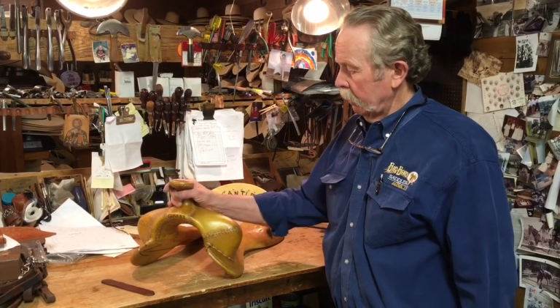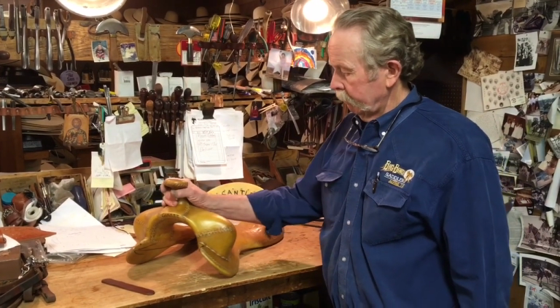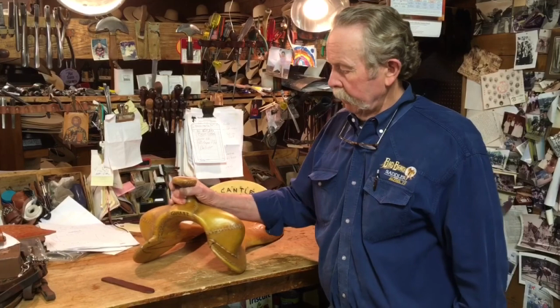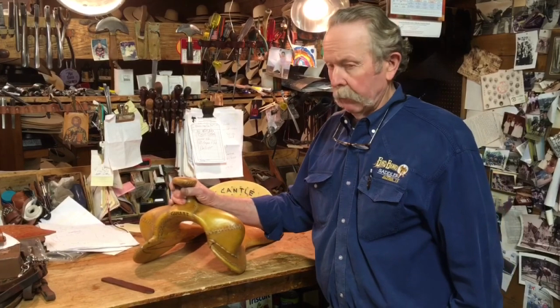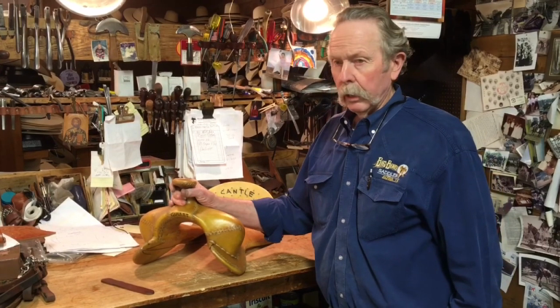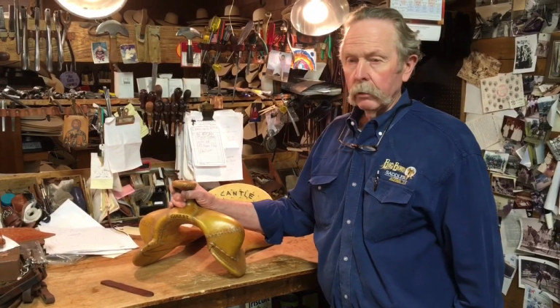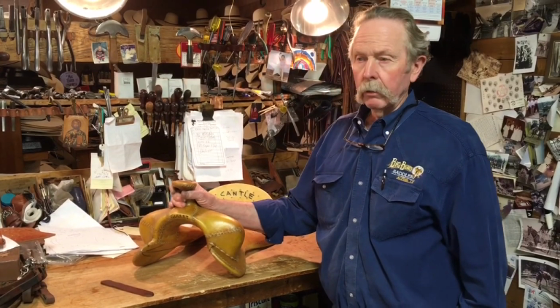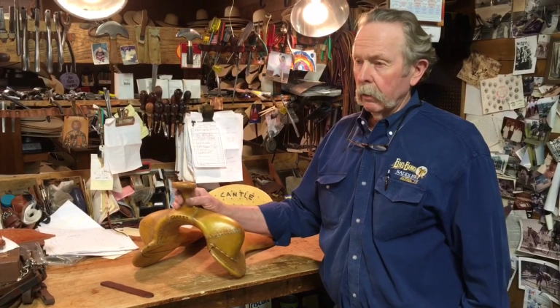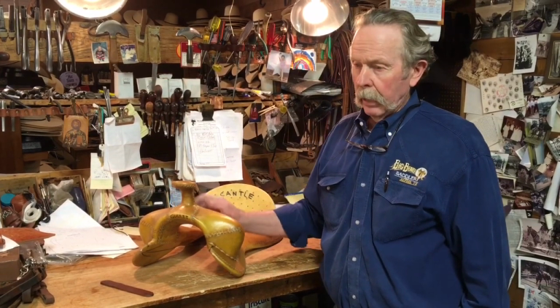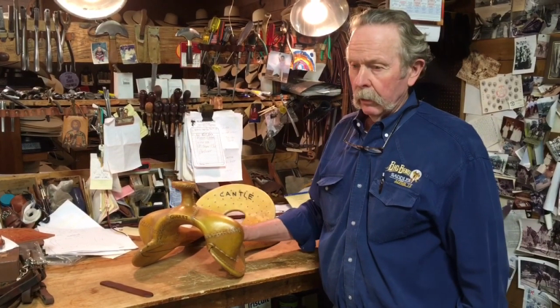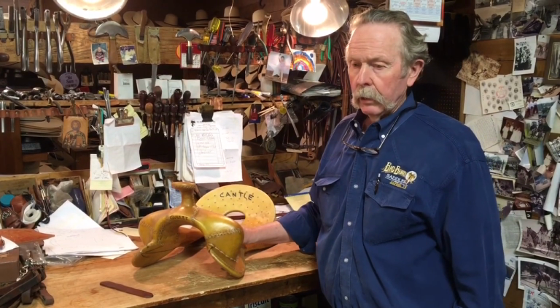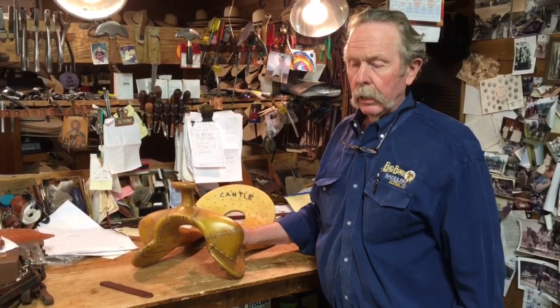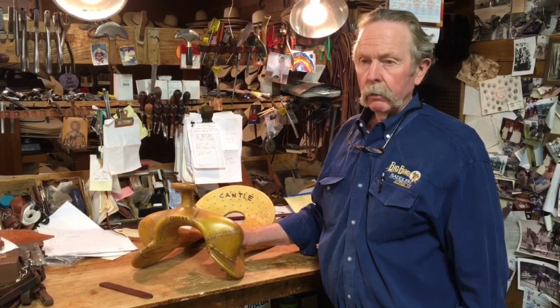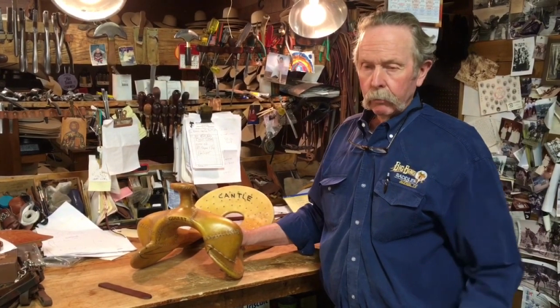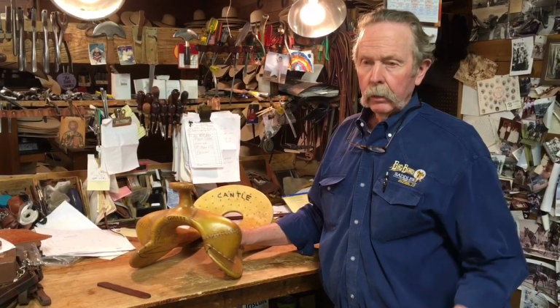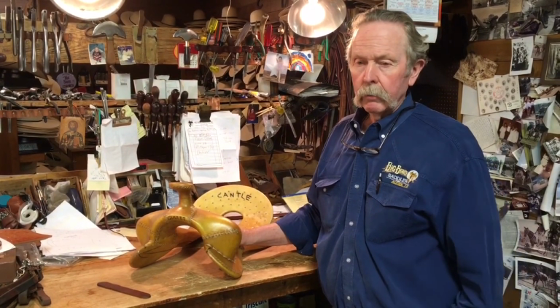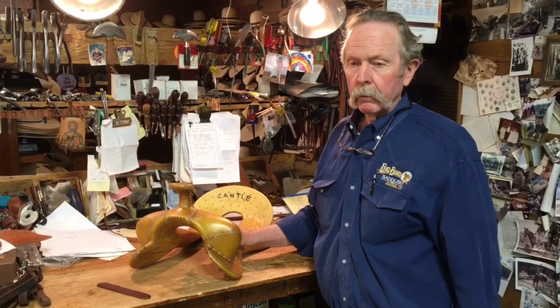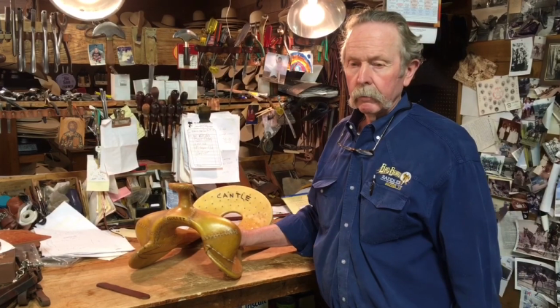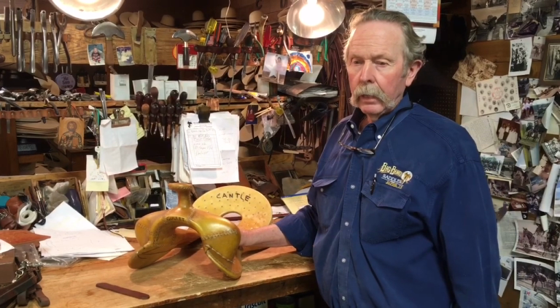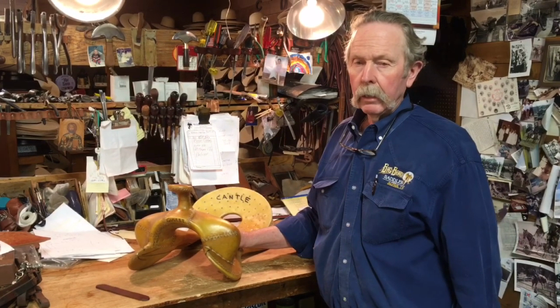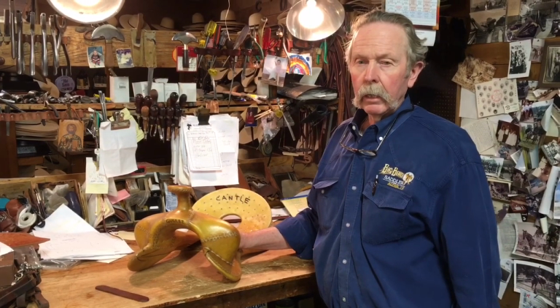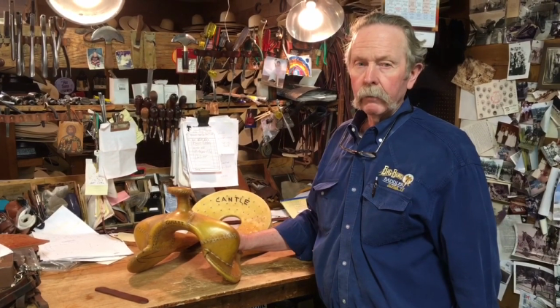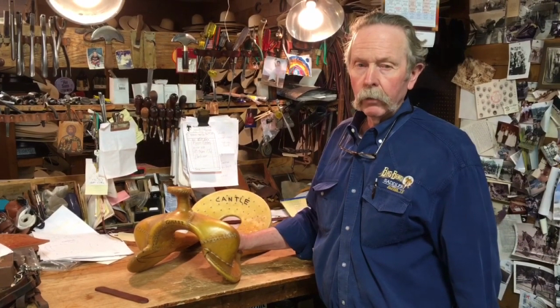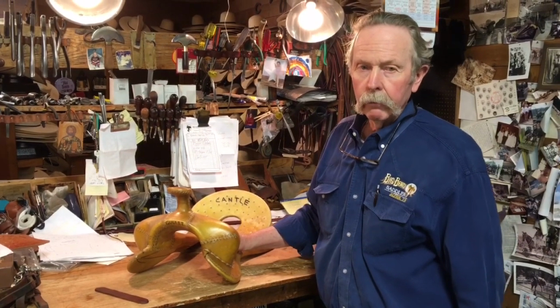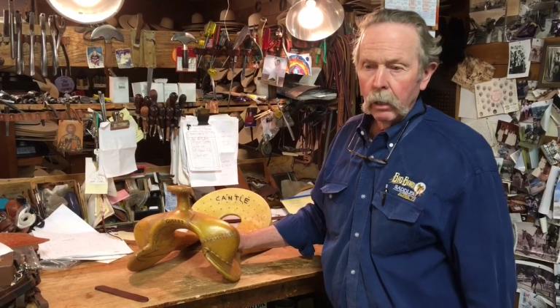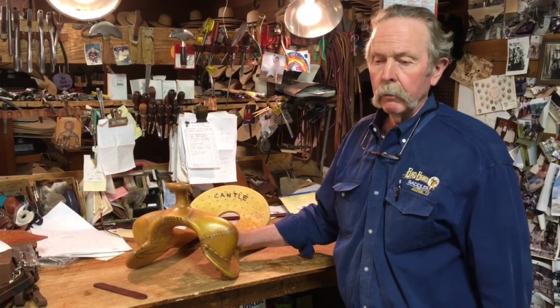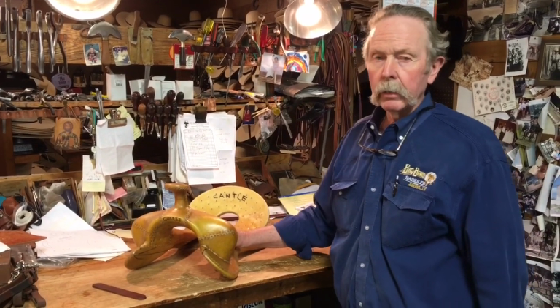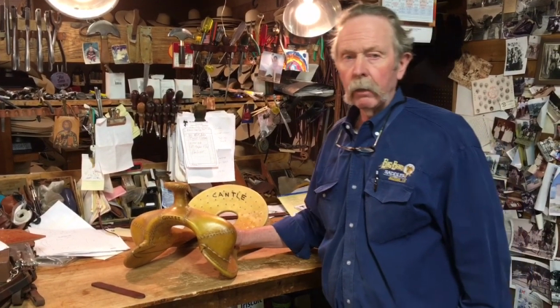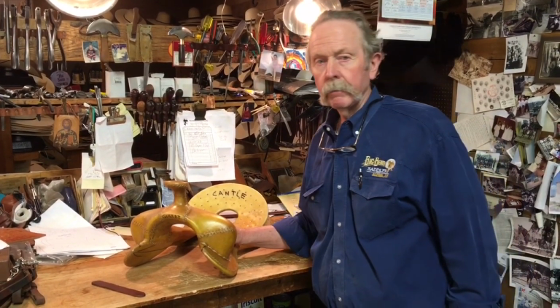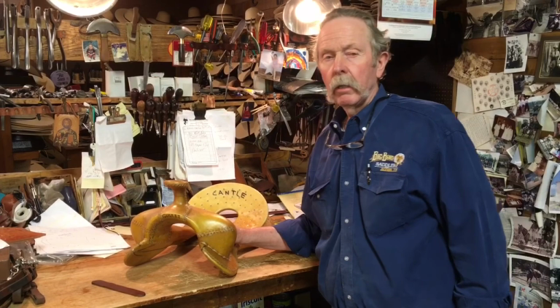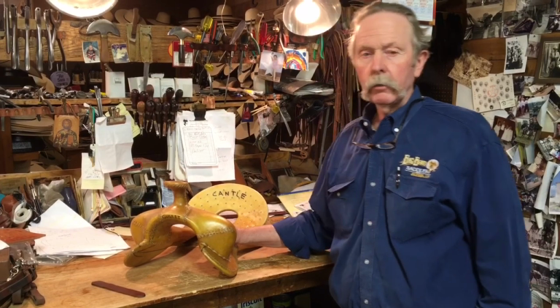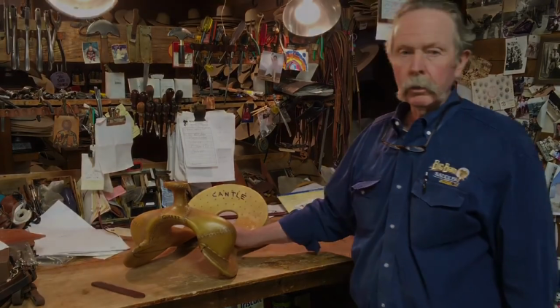Anyway, that's just a few things about saddle trees. If you have any questions about saddle trees or any other products — tack, anything like that — feel free to give us a call here at Big Bend Saddlery. Thanks for watching.